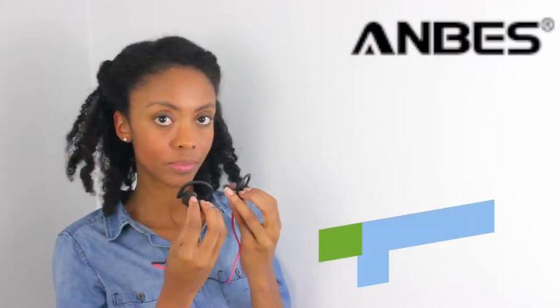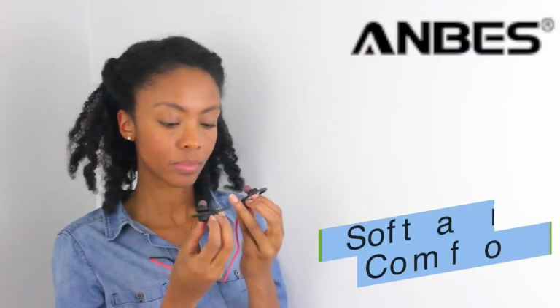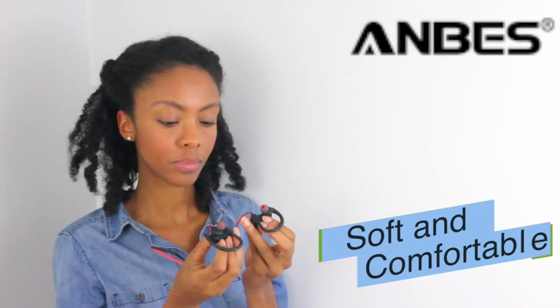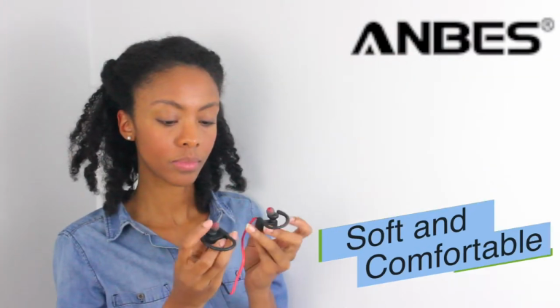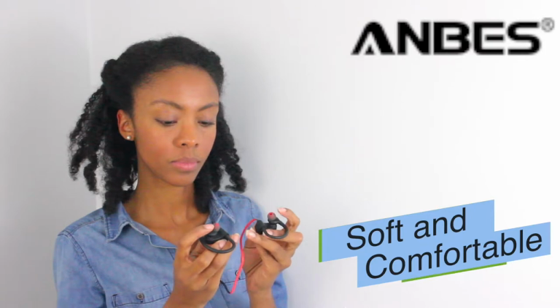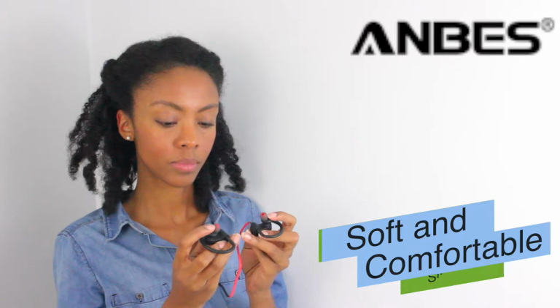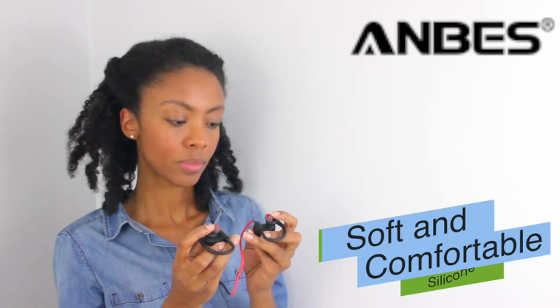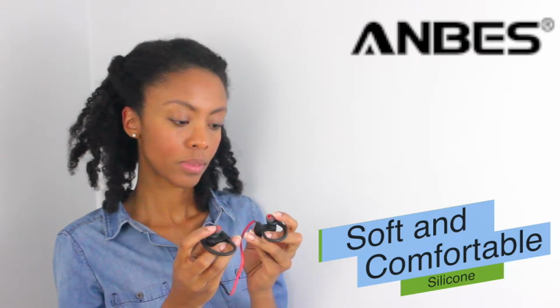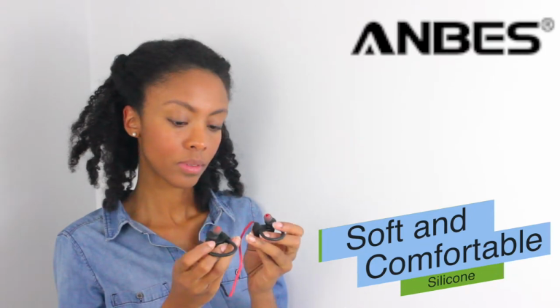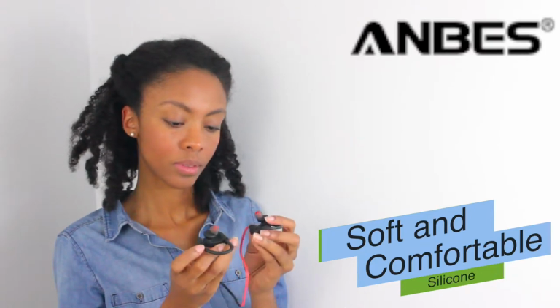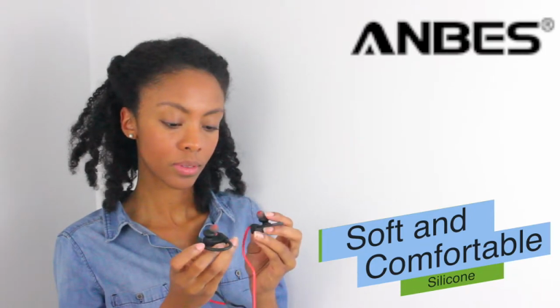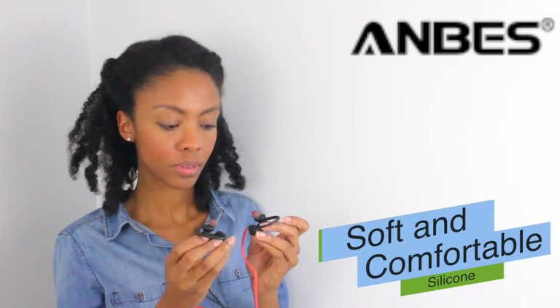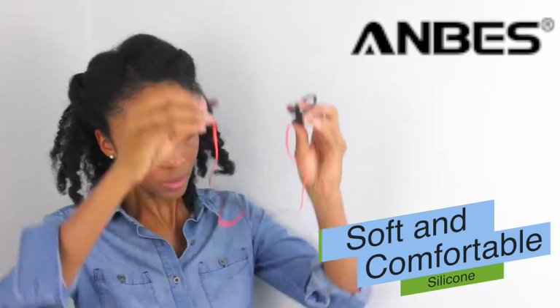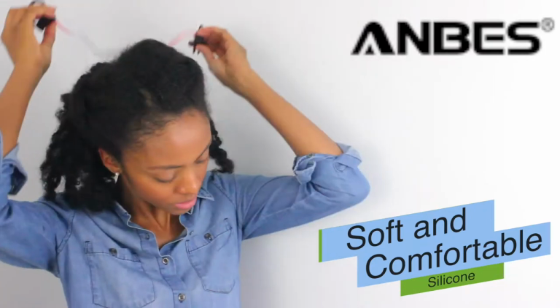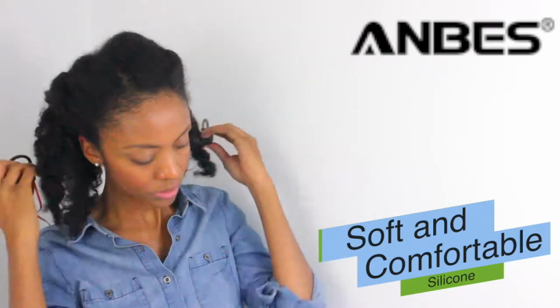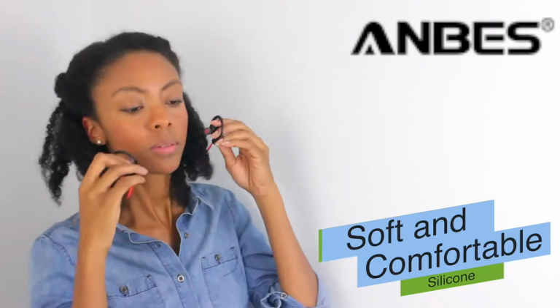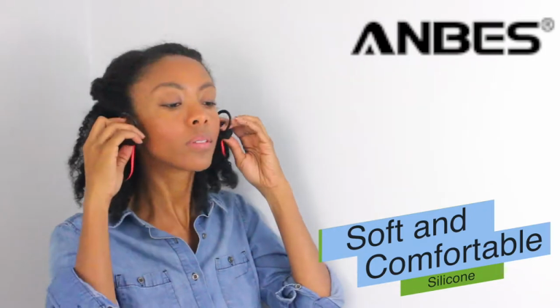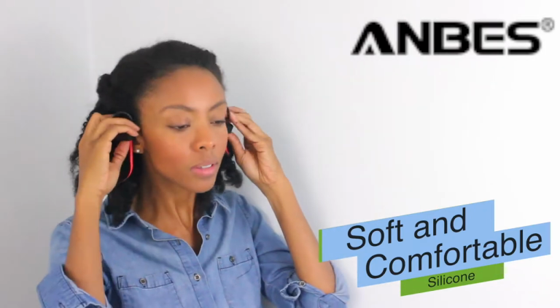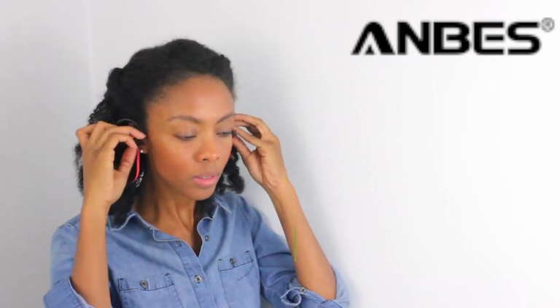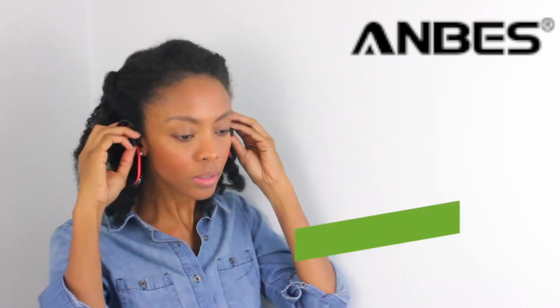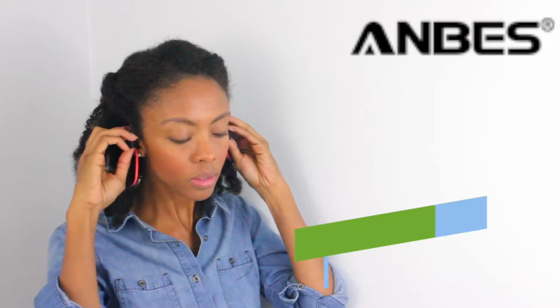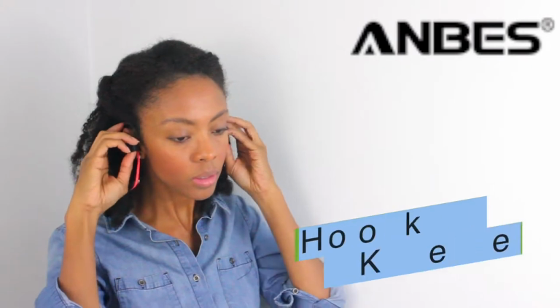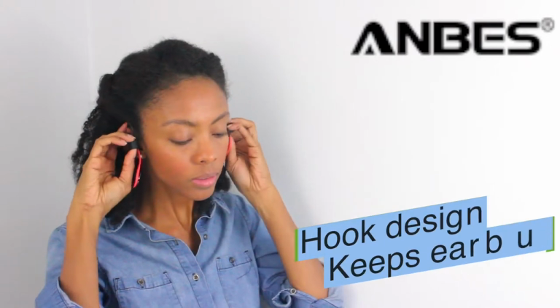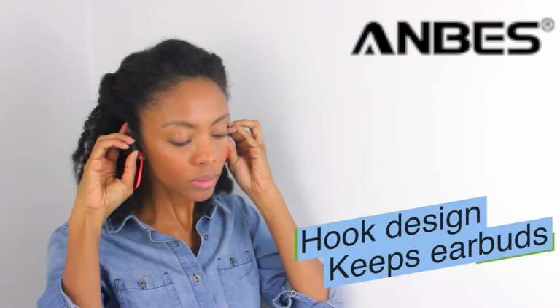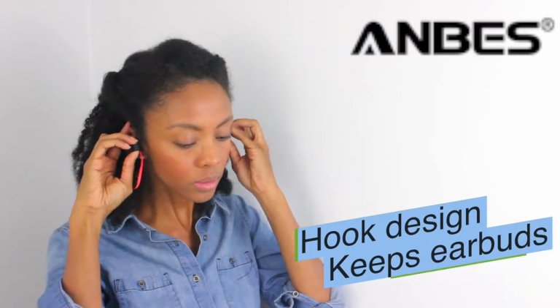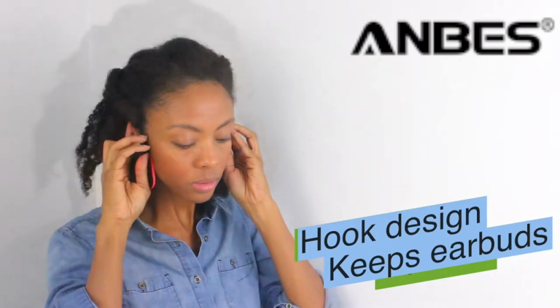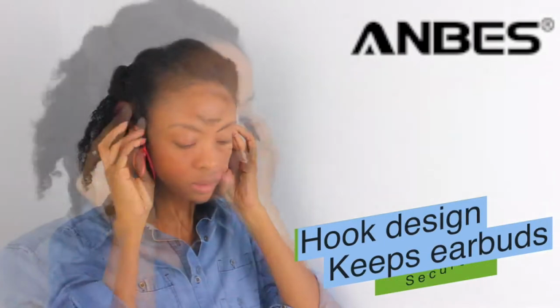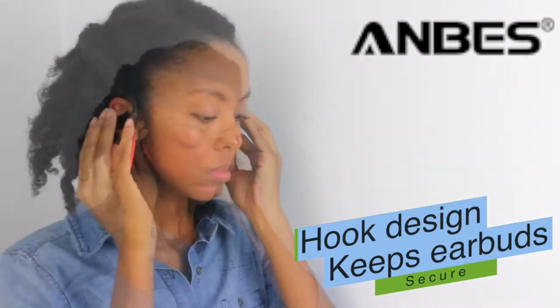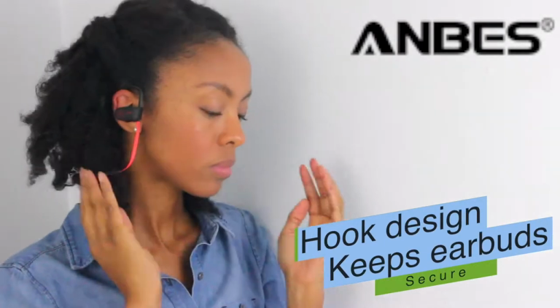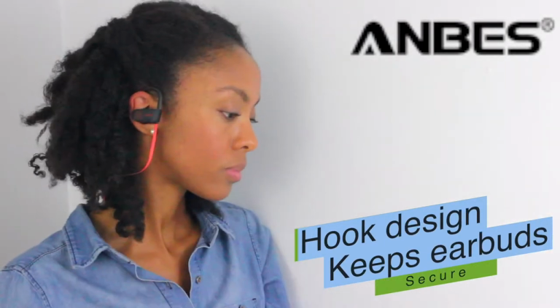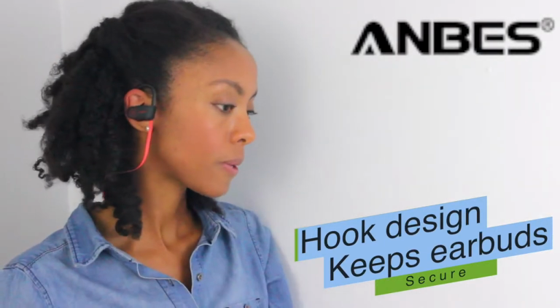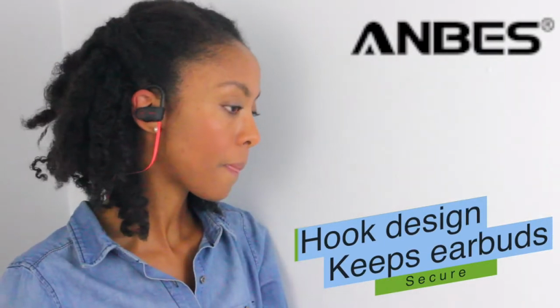As you can see, the silicone material is very soft and comfortable. This hook design stays solid and secure in your ears. You can run or work out at the gym without ever worrying about them falling off.